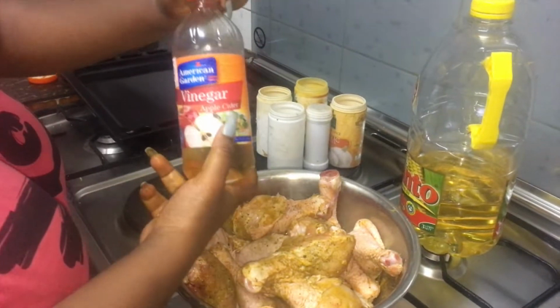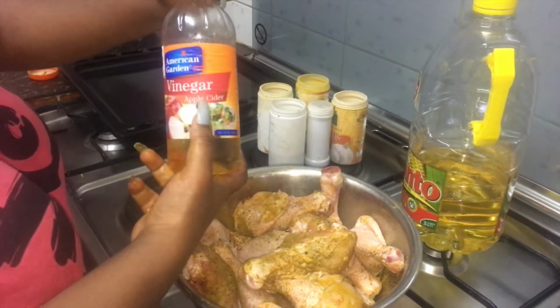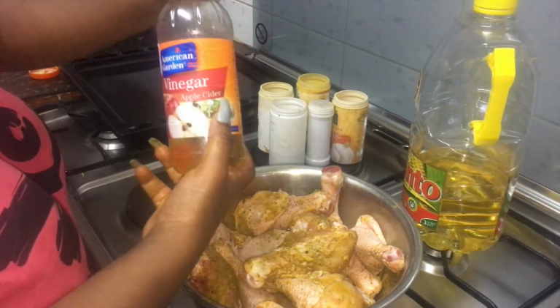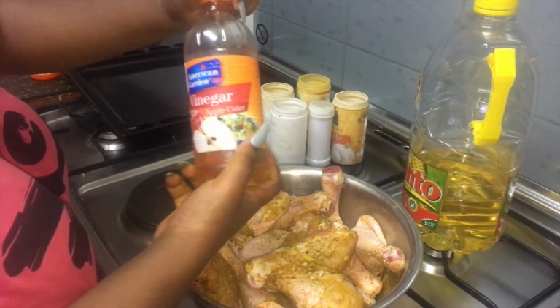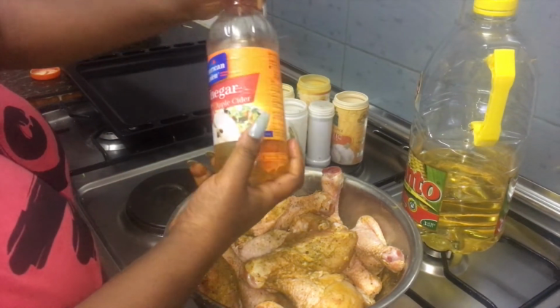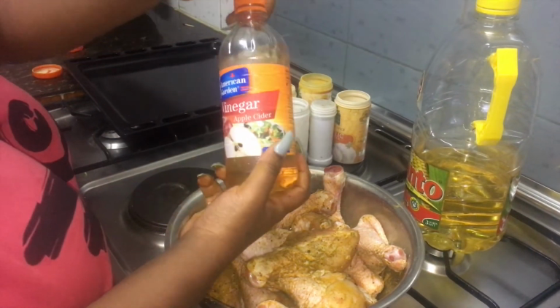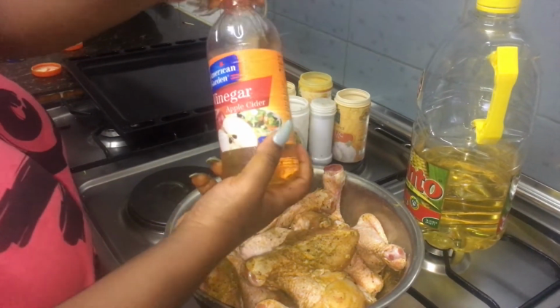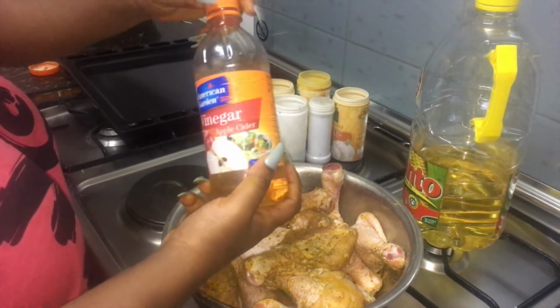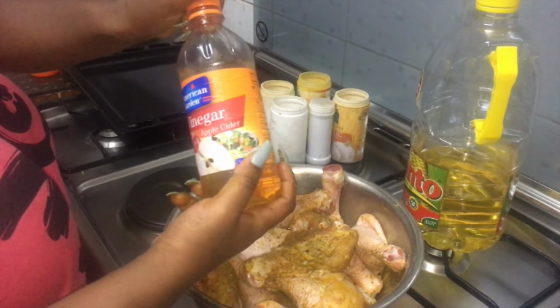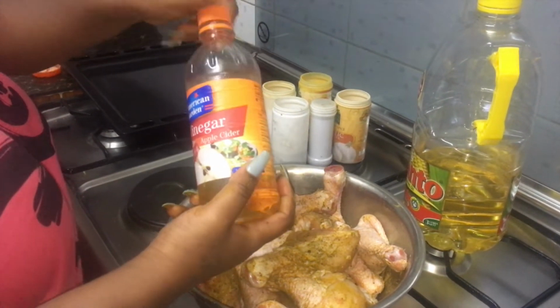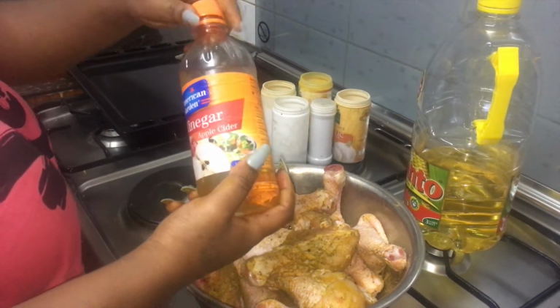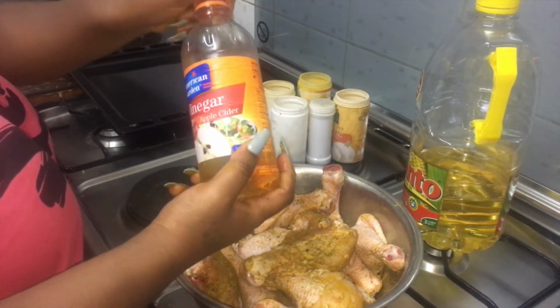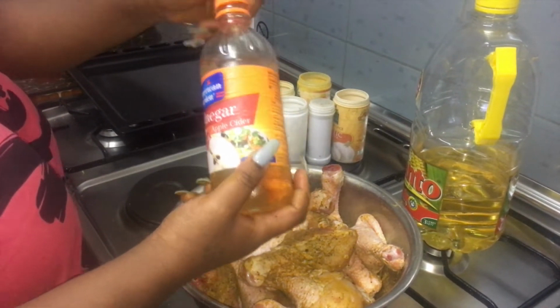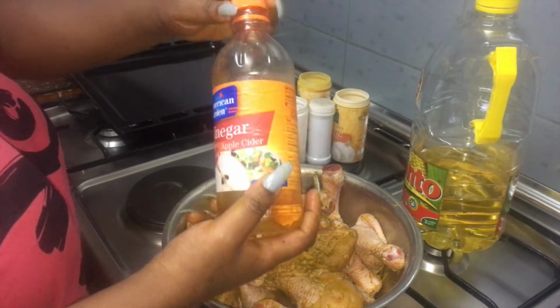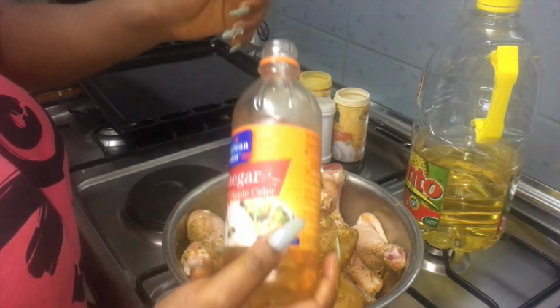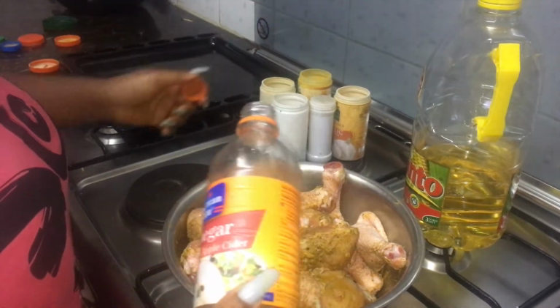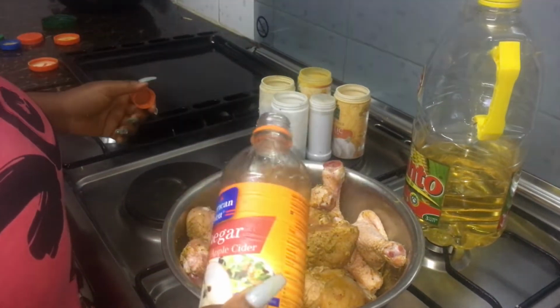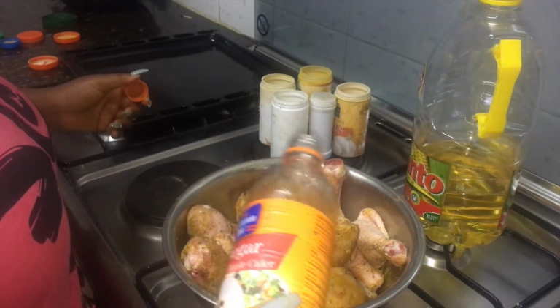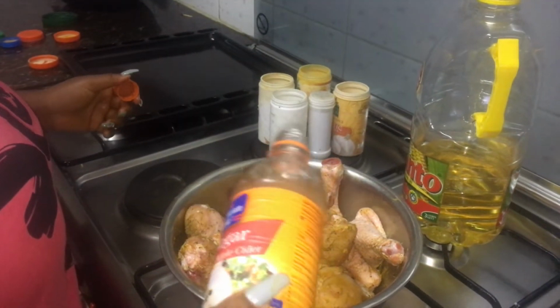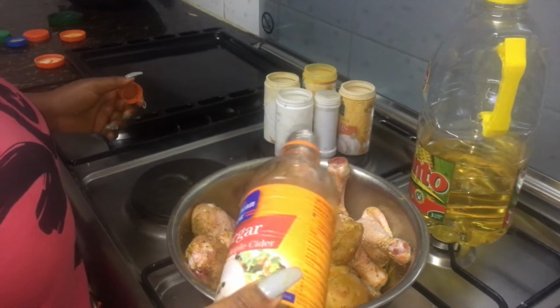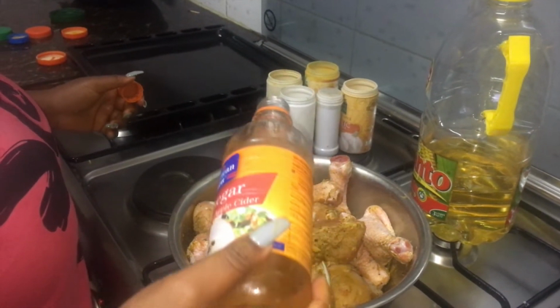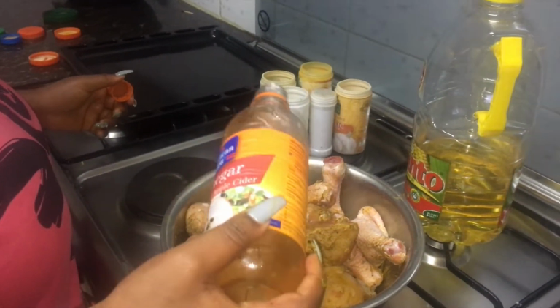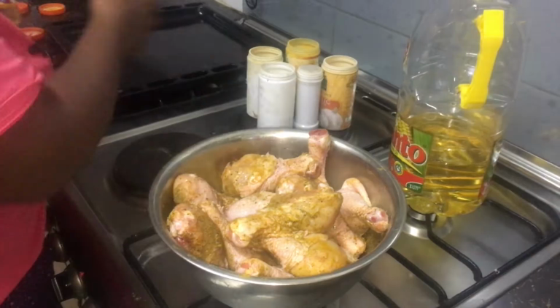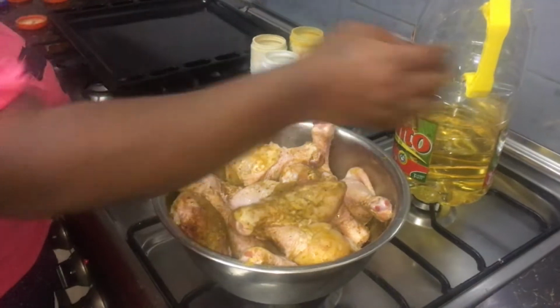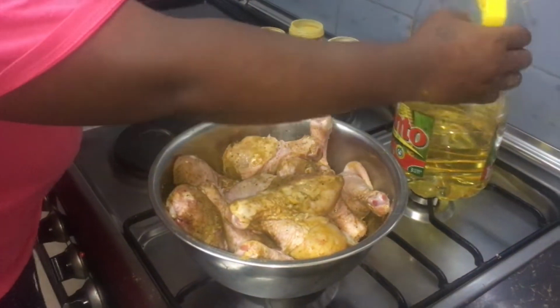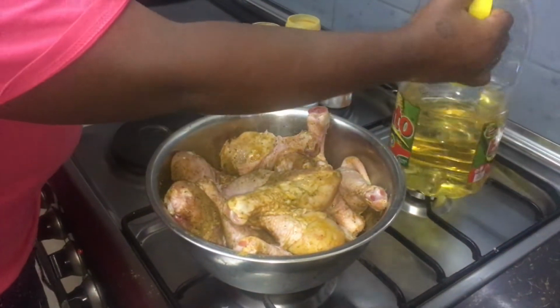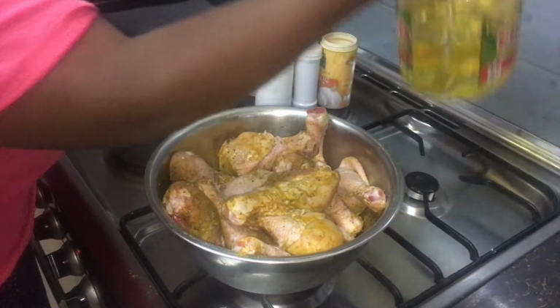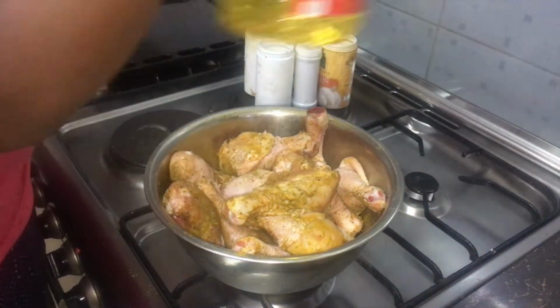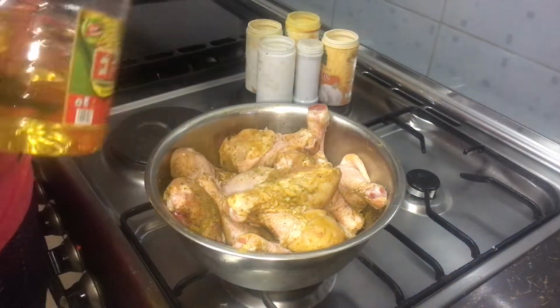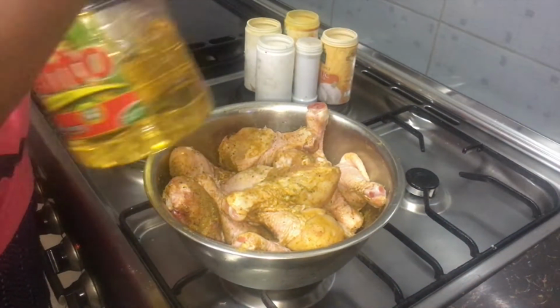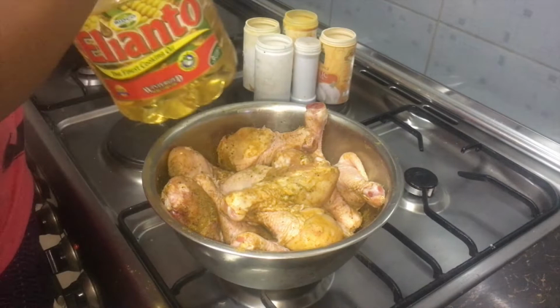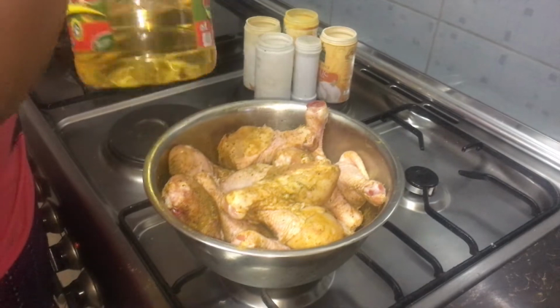Add some apple cider vinegar, and also some vegetable oil.